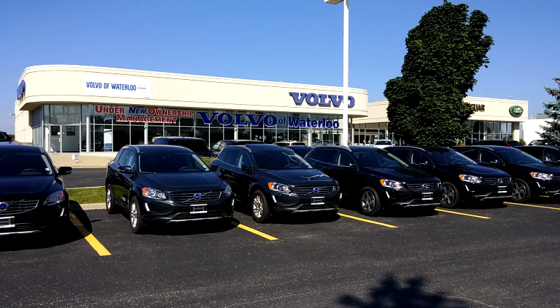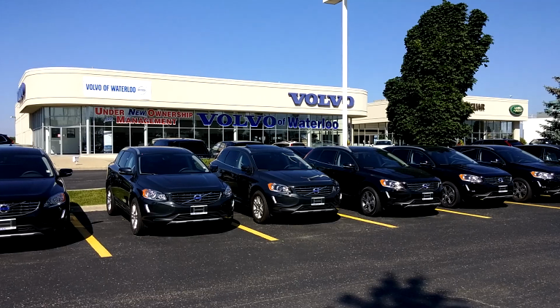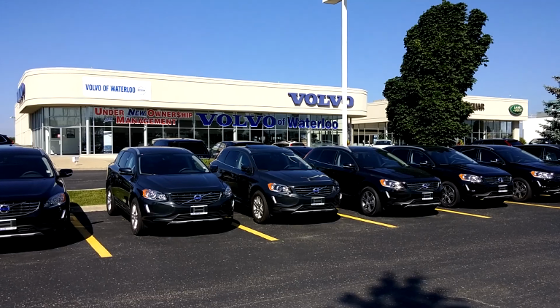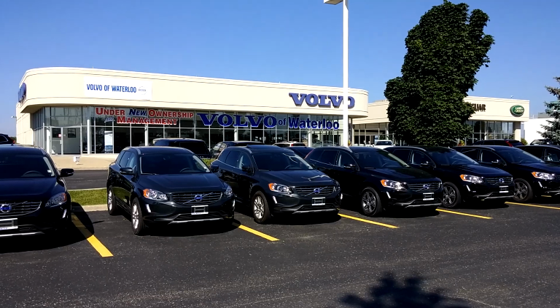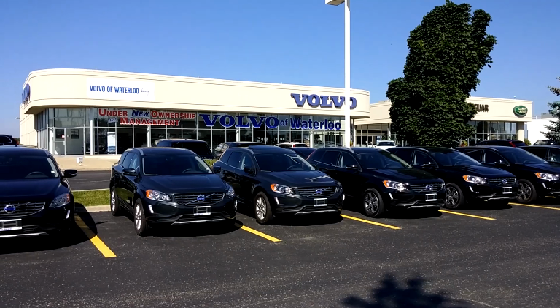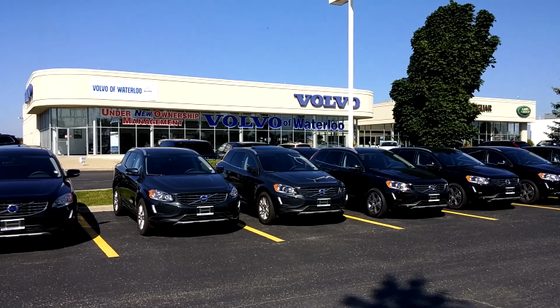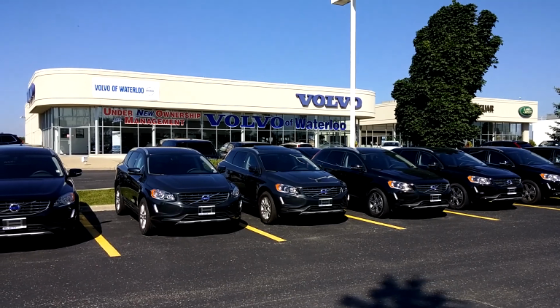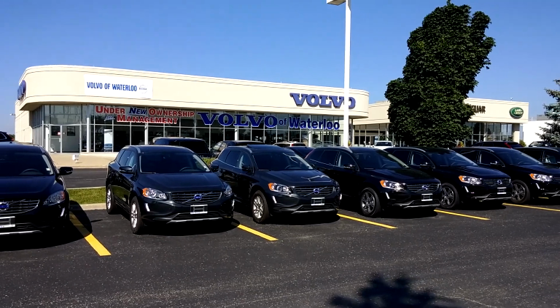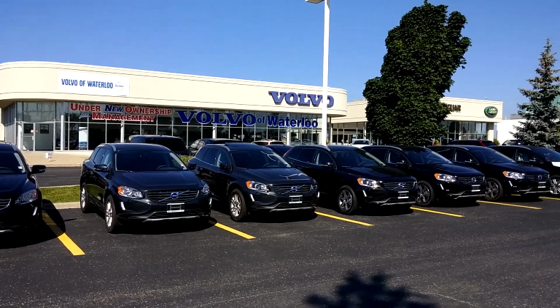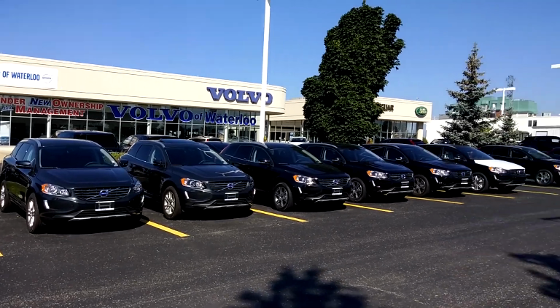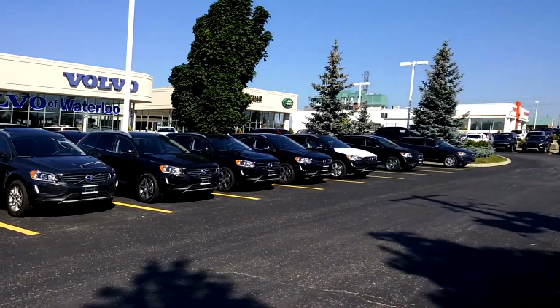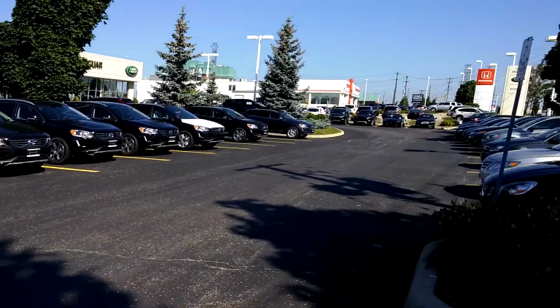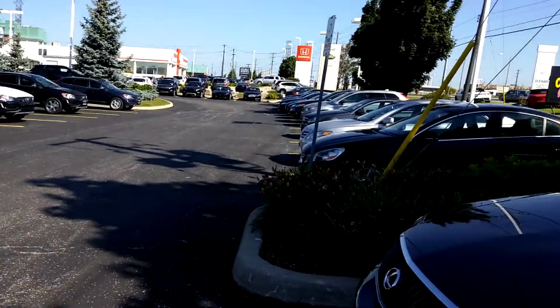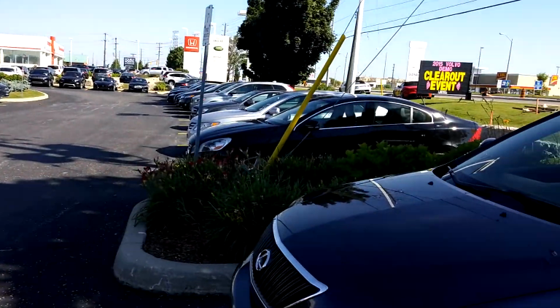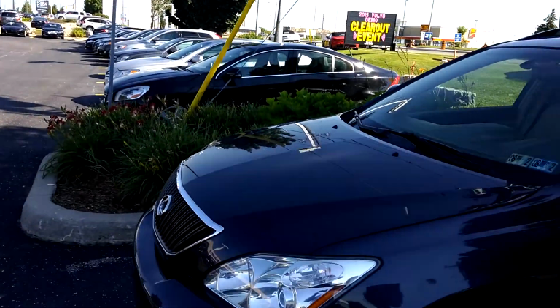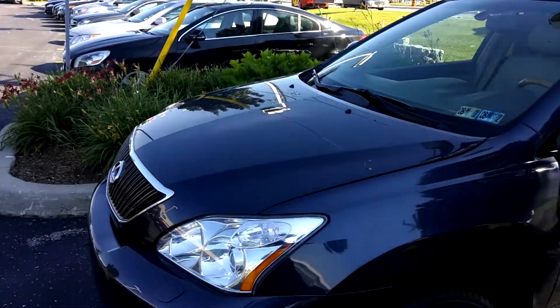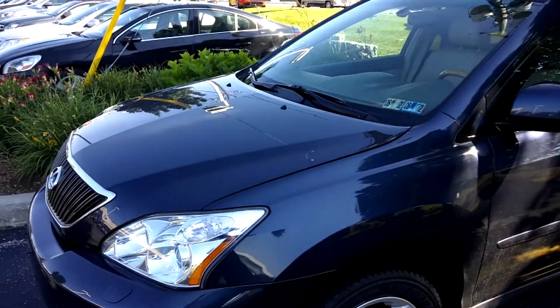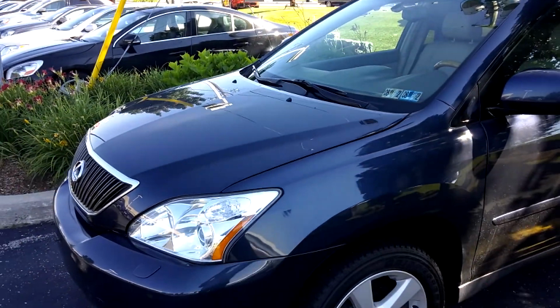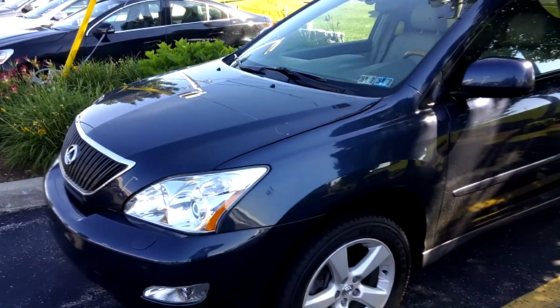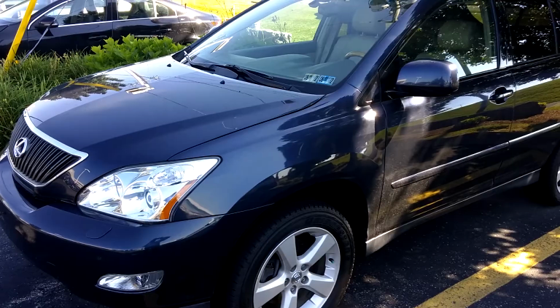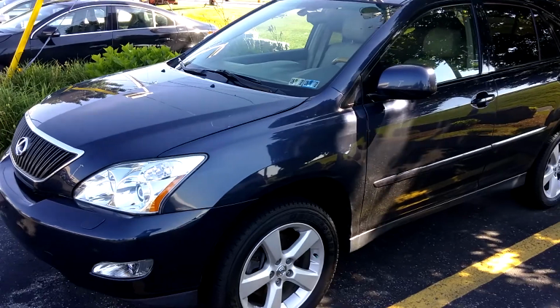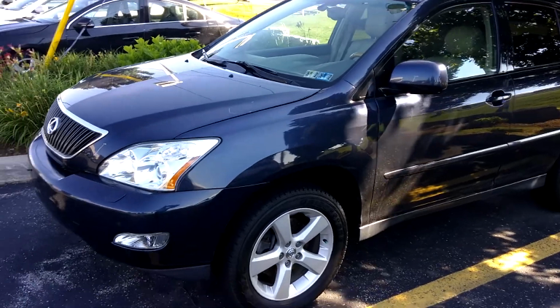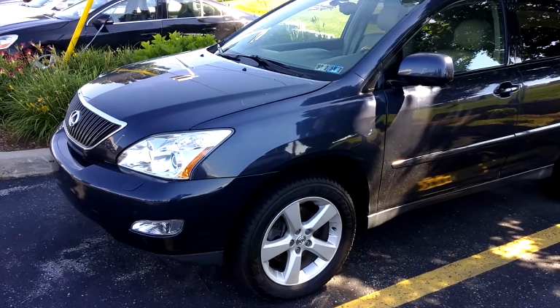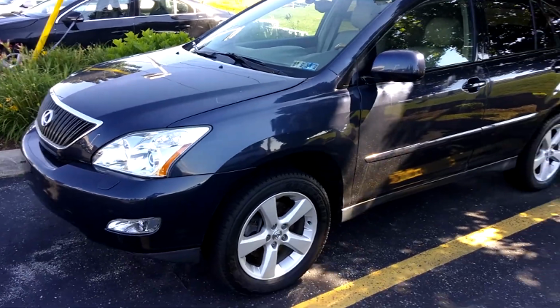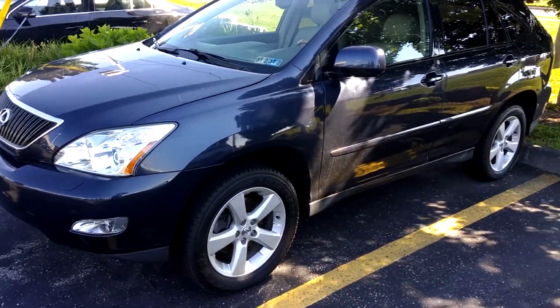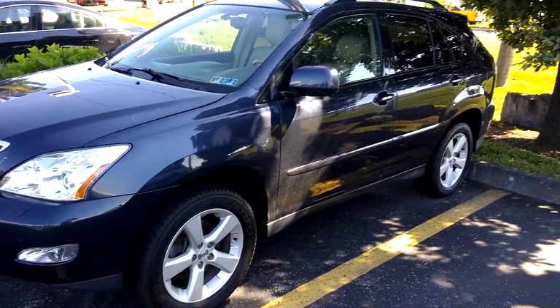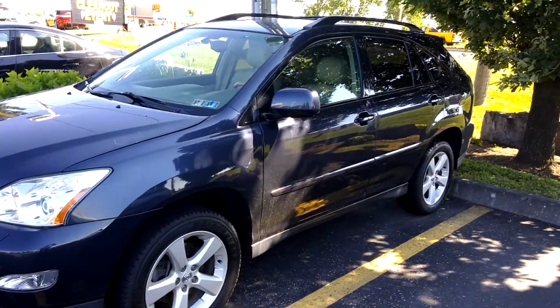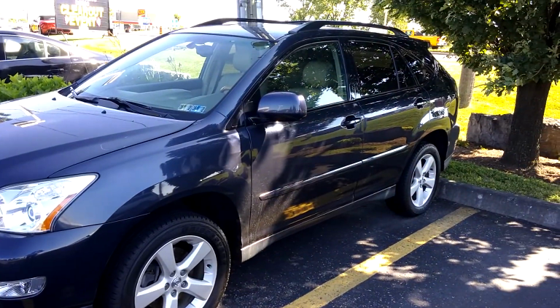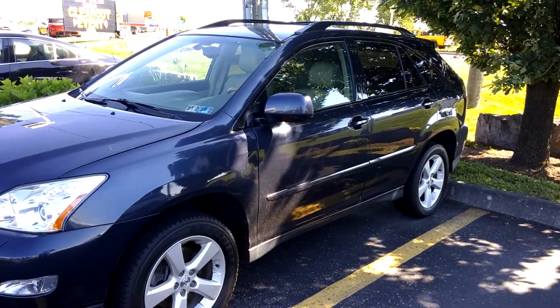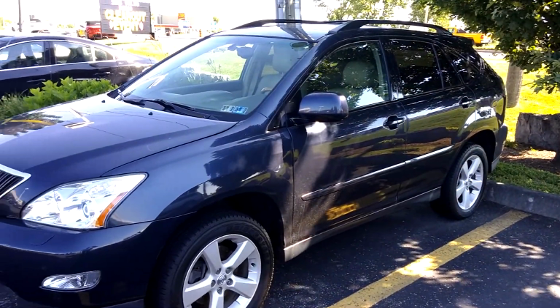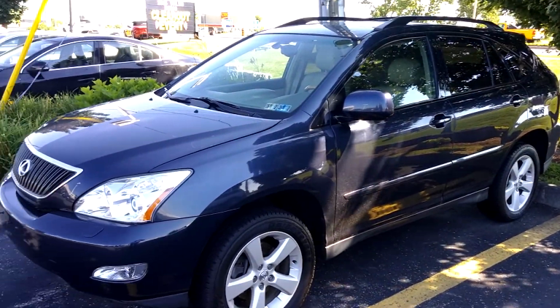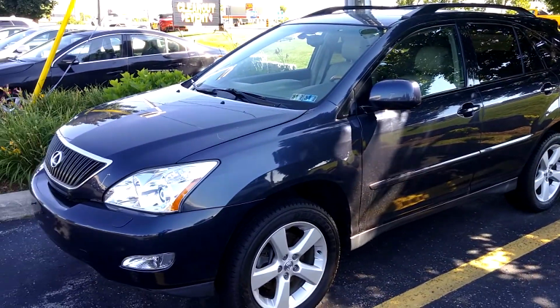Good morning, this is Jeff from Volvo of Waterloo. Just thought I'd send you a quick video on the 05 Lexus that you're inquiring about.